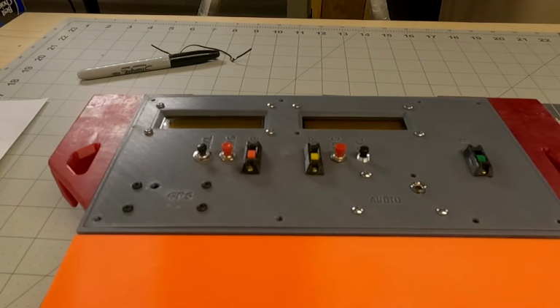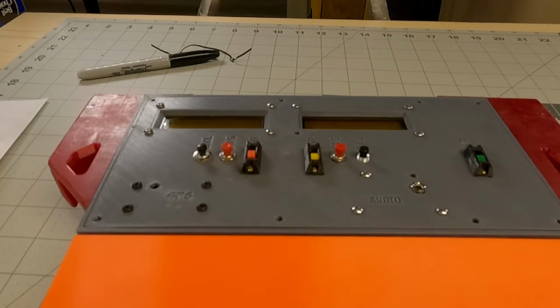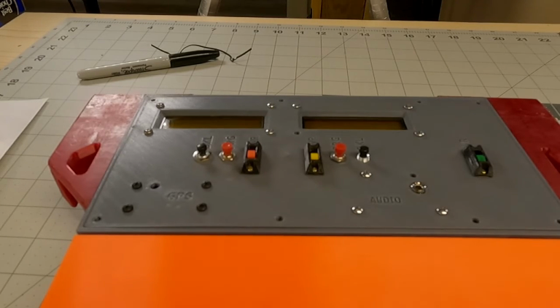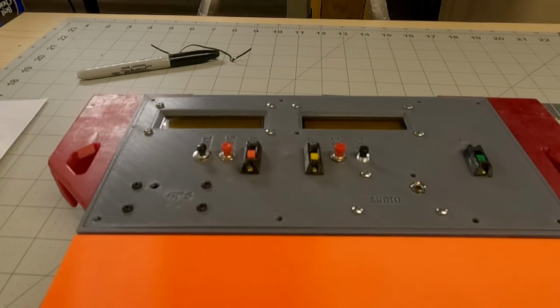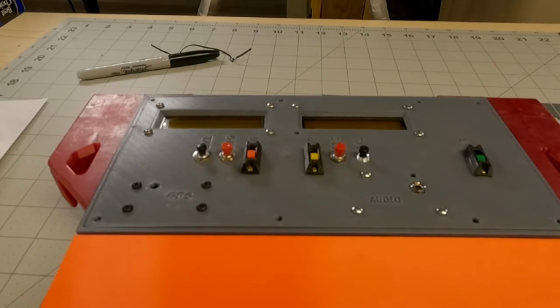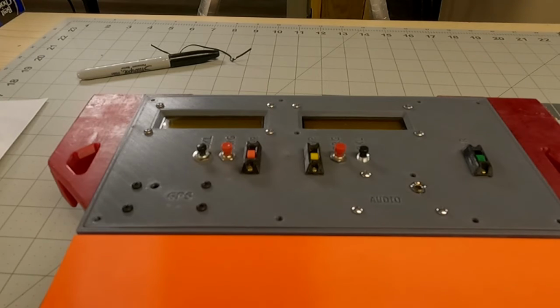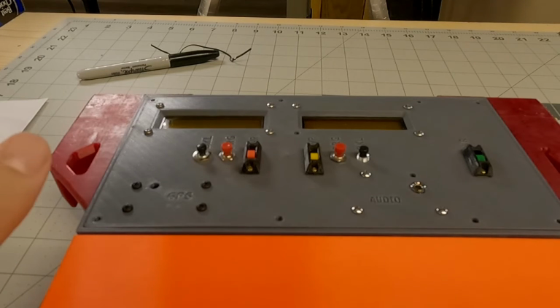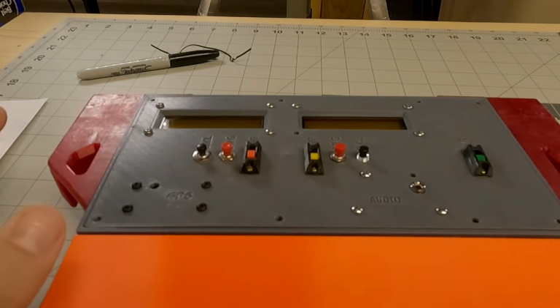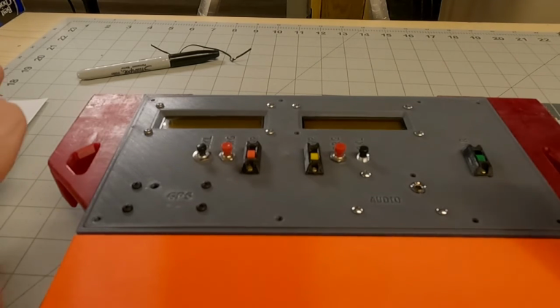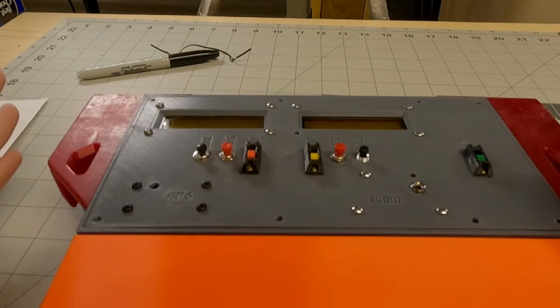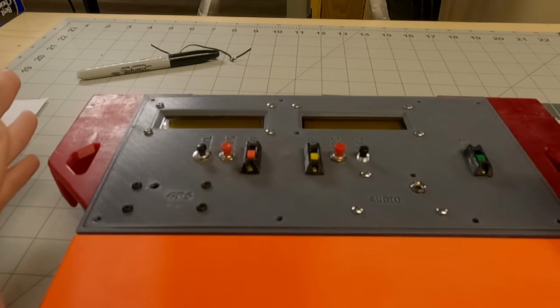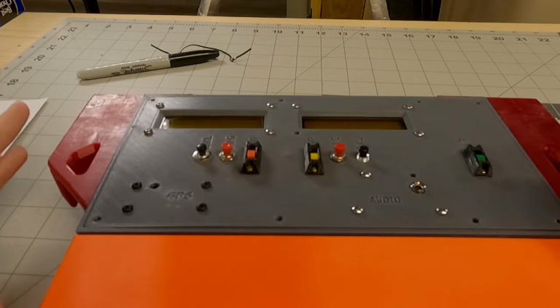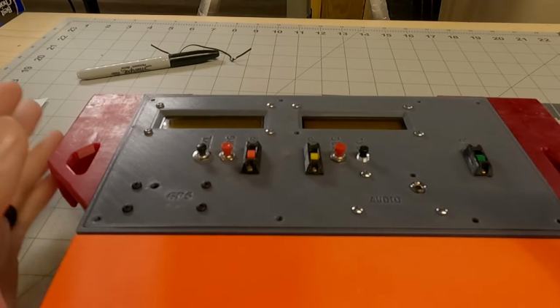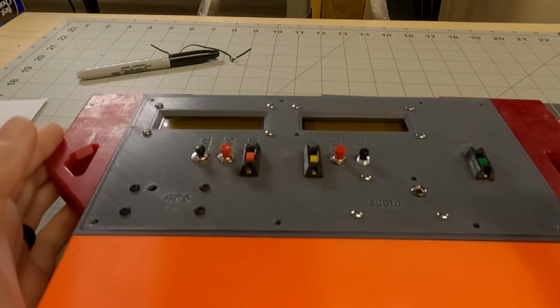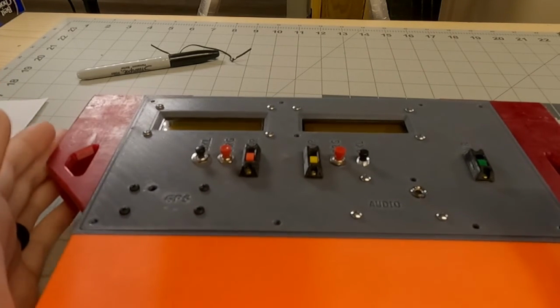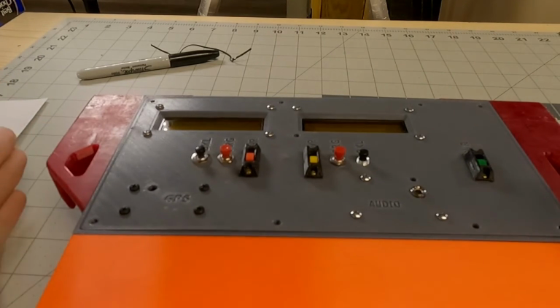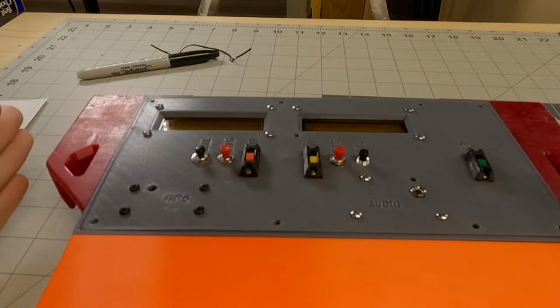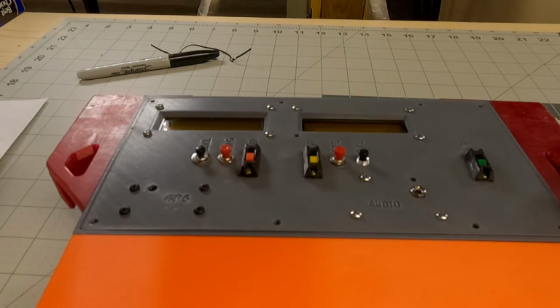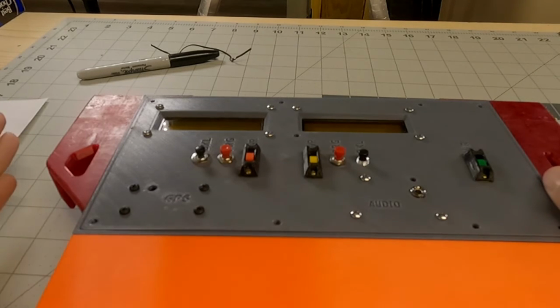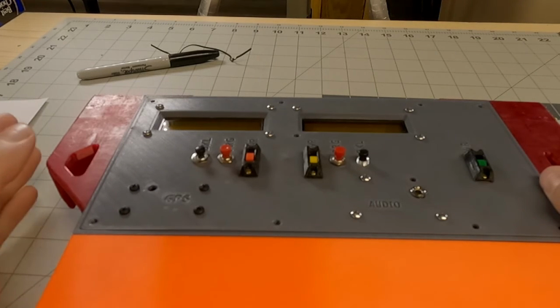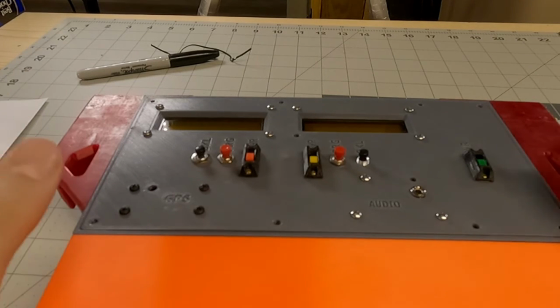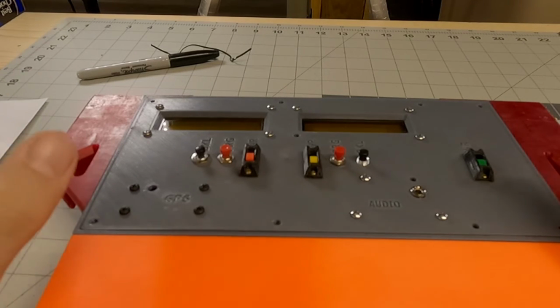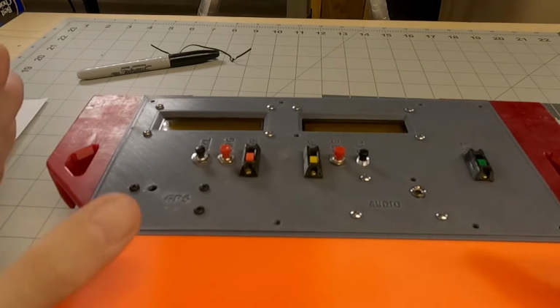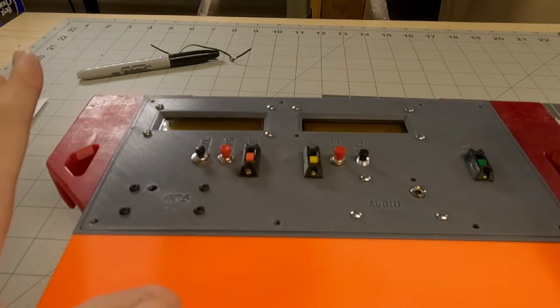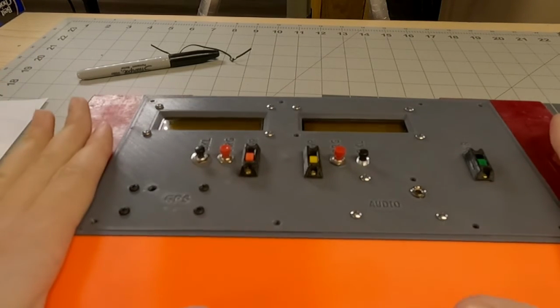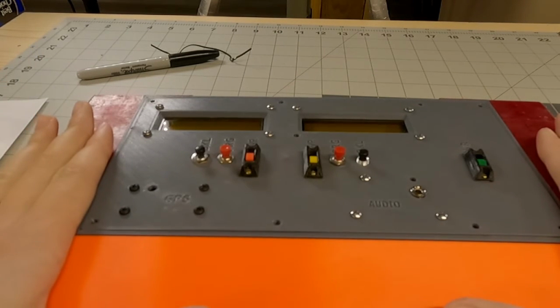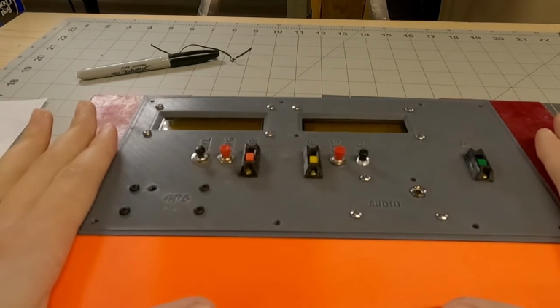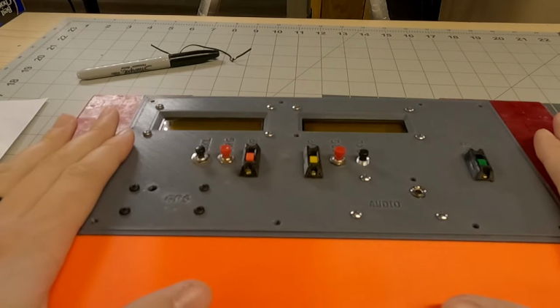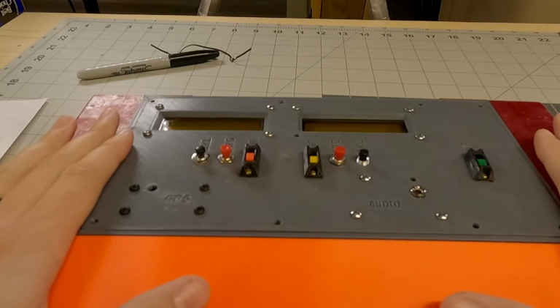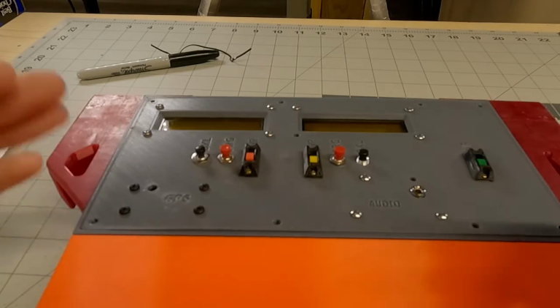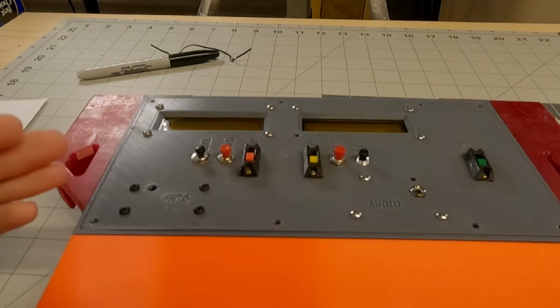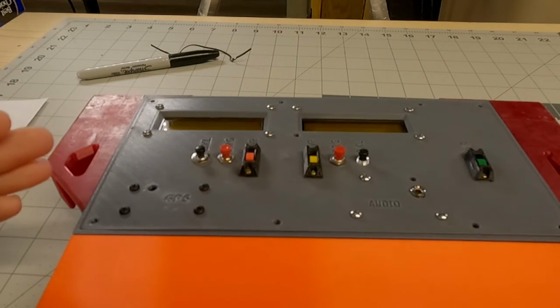Some things changed on this build as we were going along — stuff got a little more complicated. I stopped filming some things, and some of the footage I did film I misplaced. So we're just going to start from where we're at with the finished build, and I'll go through what I ended up doing.